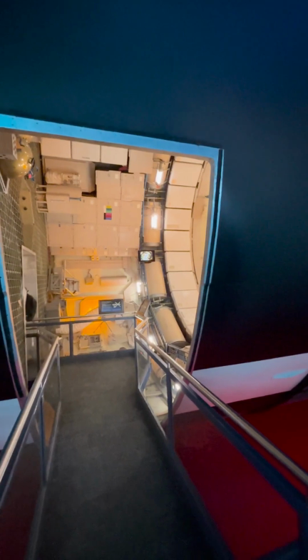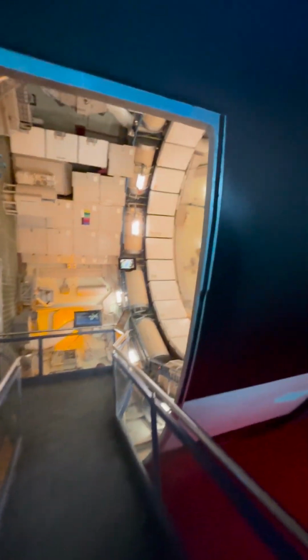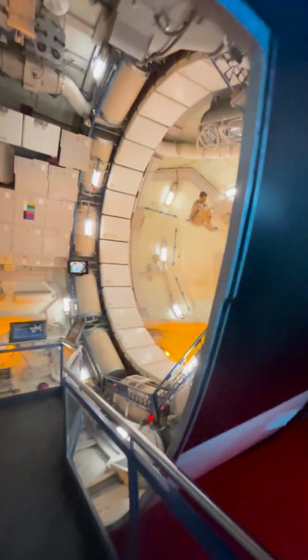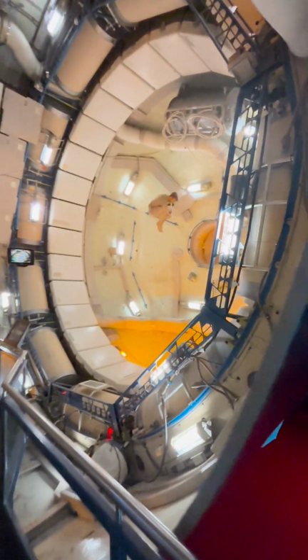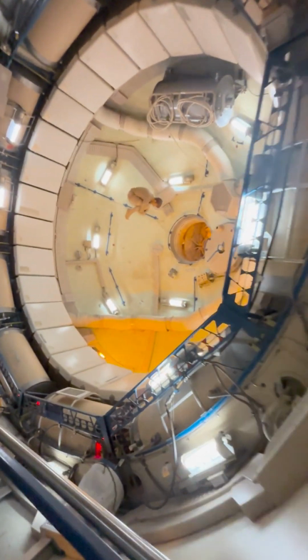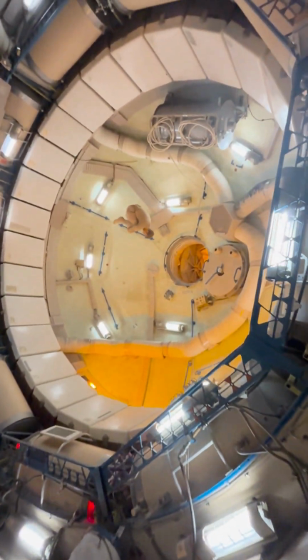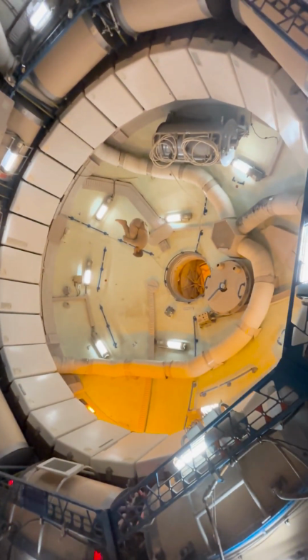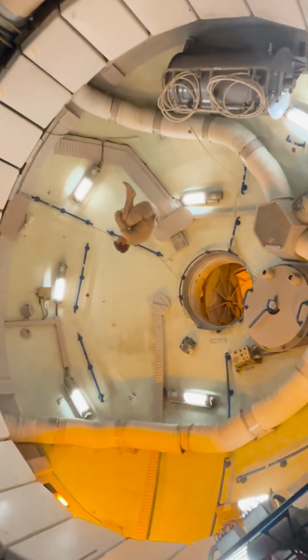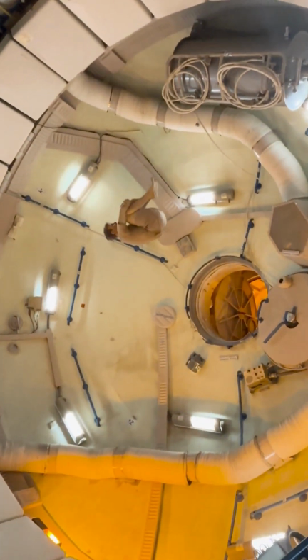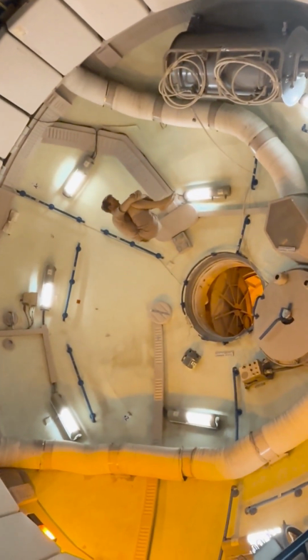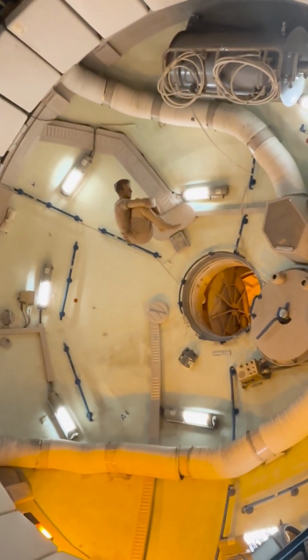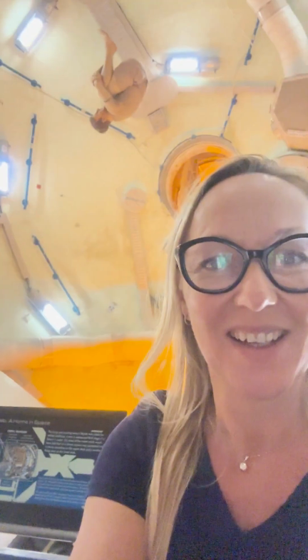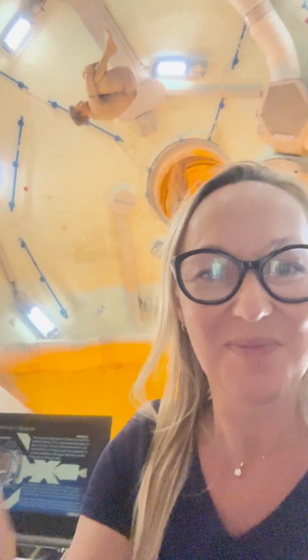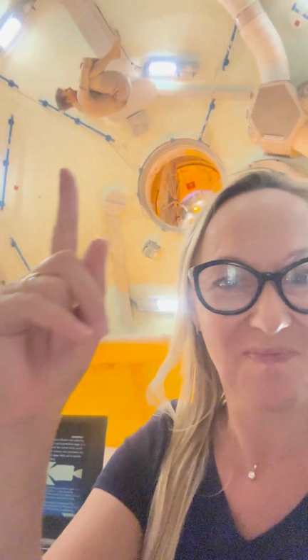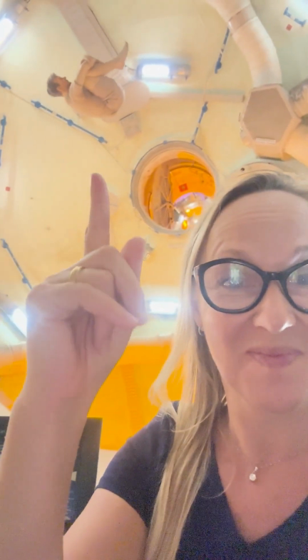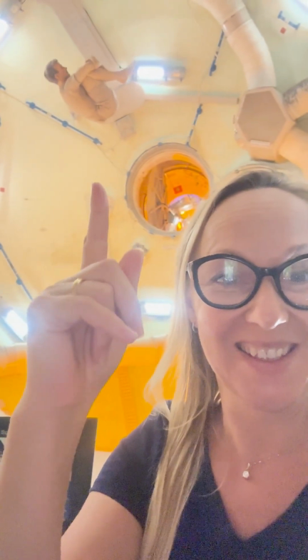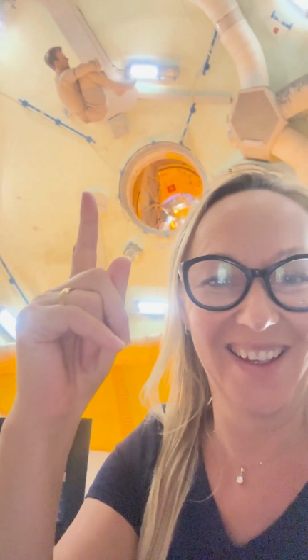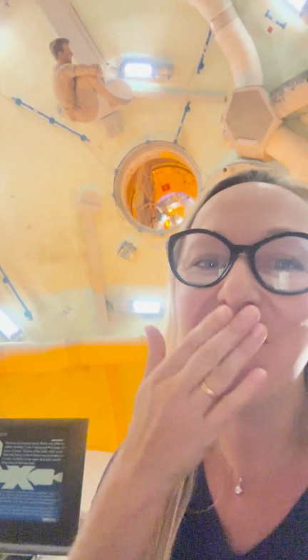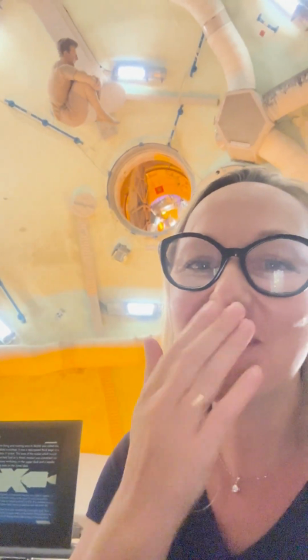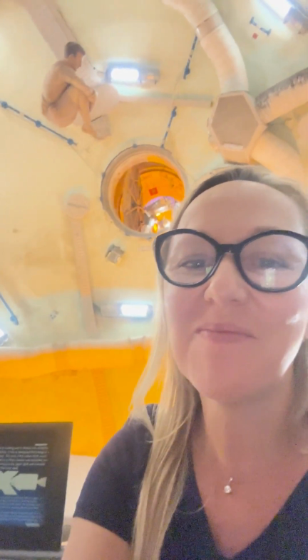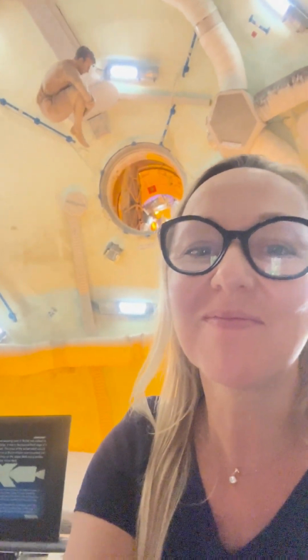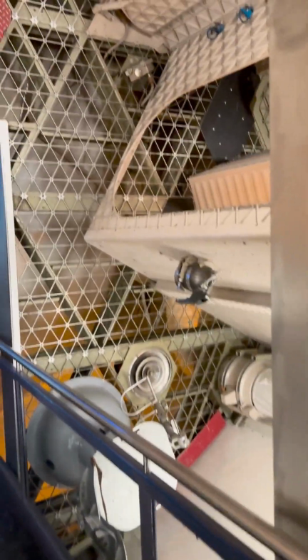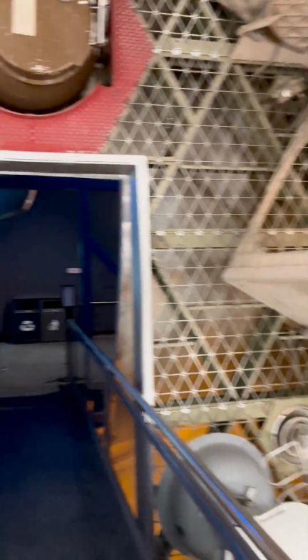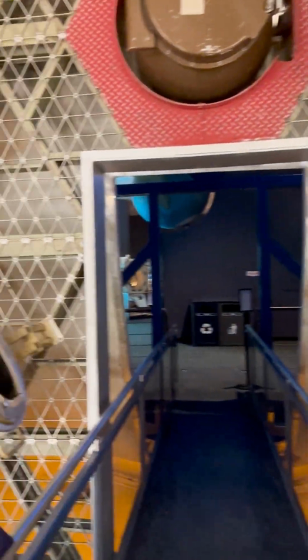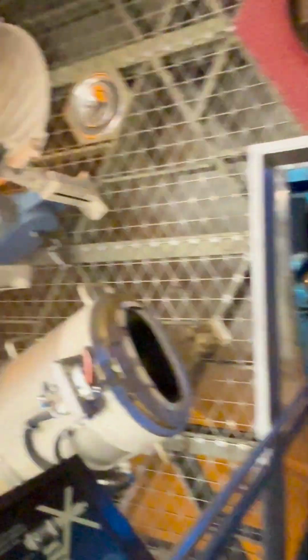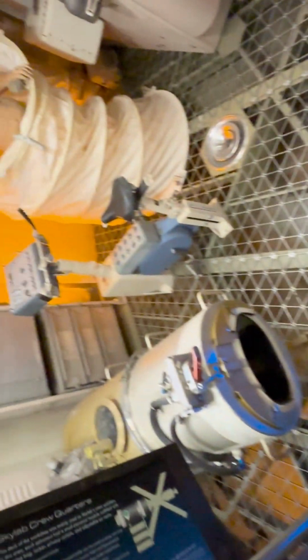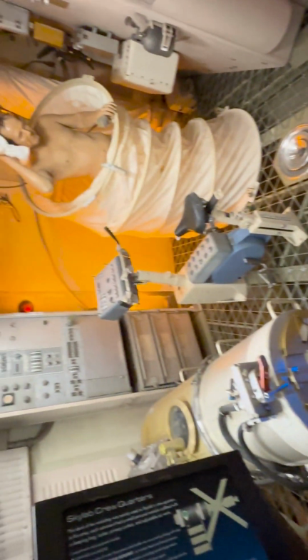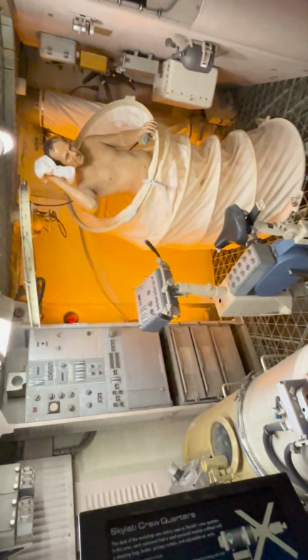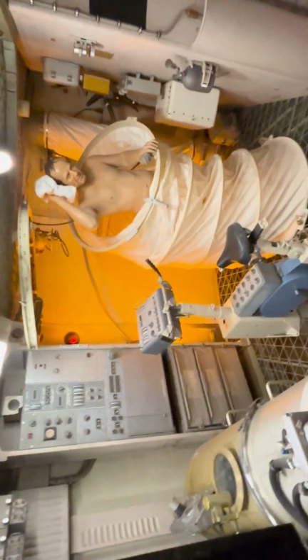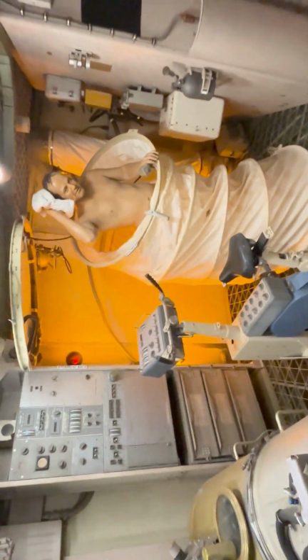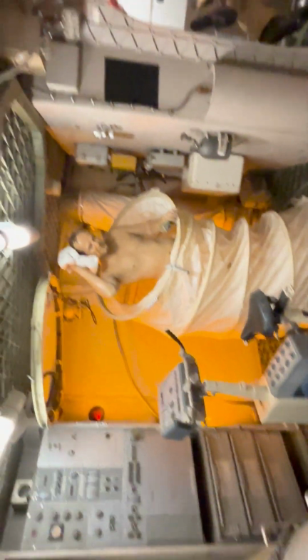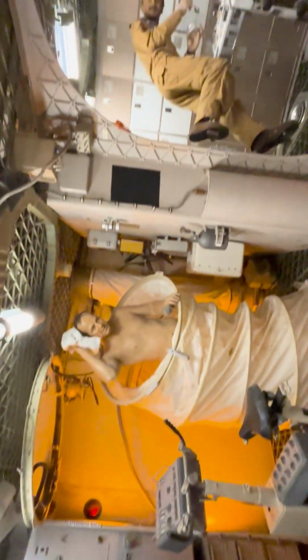Now we are inside the capsule. This is where astronauts actually live in space. Tiny rooms, everything floating, no gravity. And they sleep, eat, and work here for months. I can't imagine being here — it's wild.